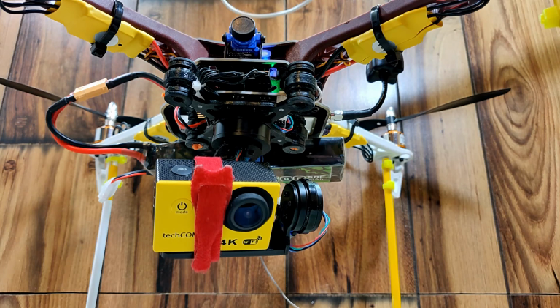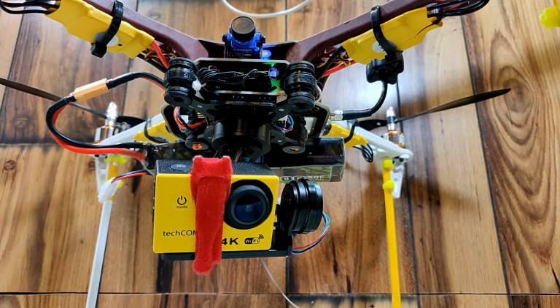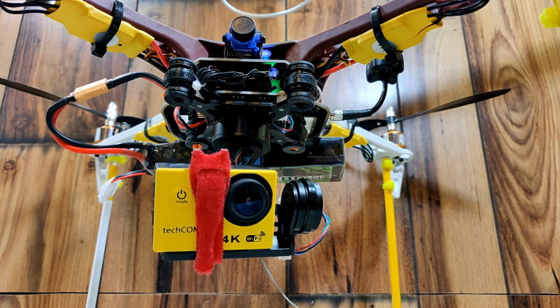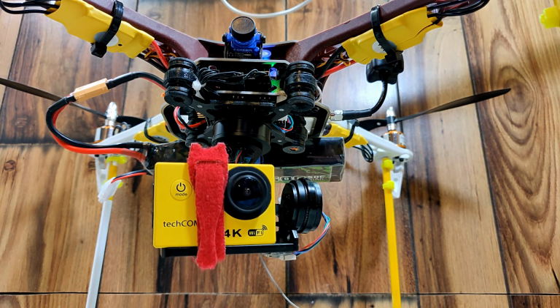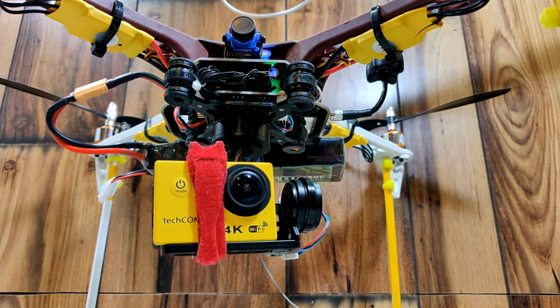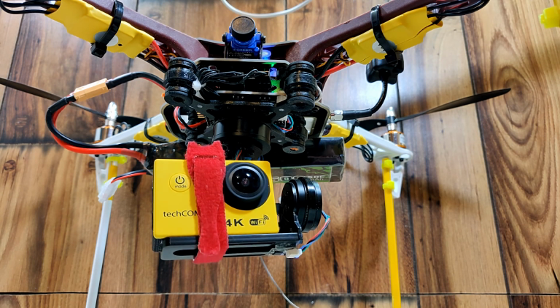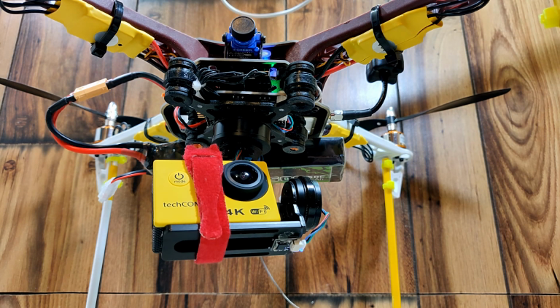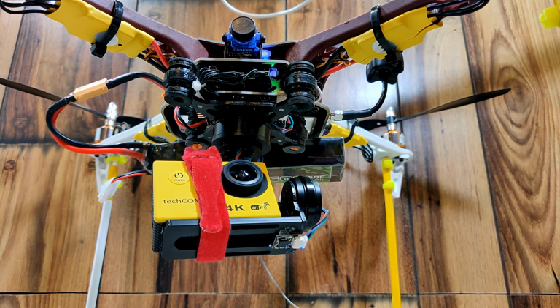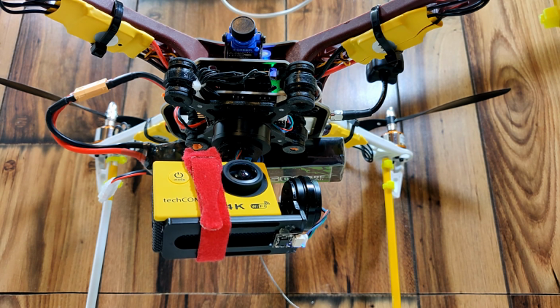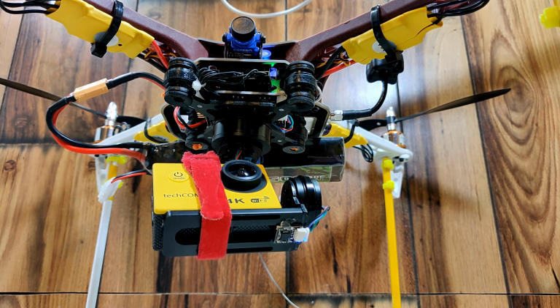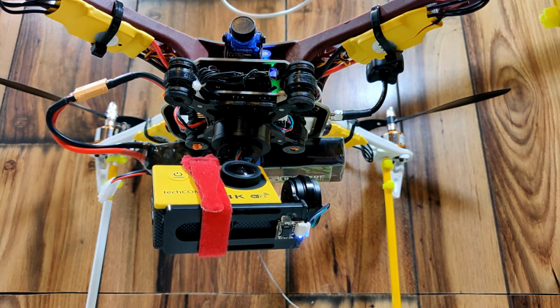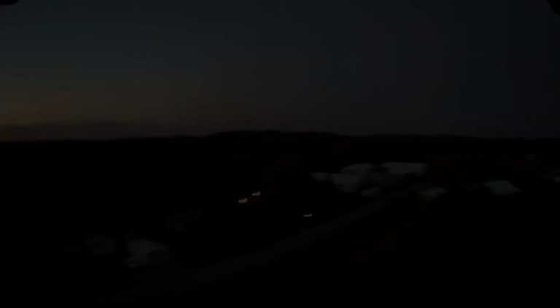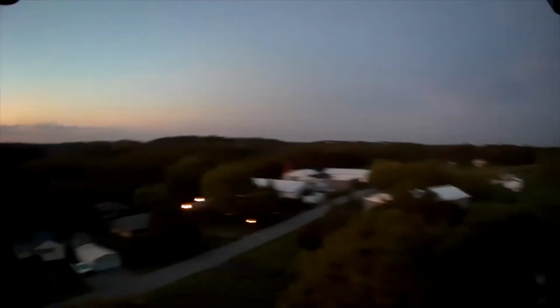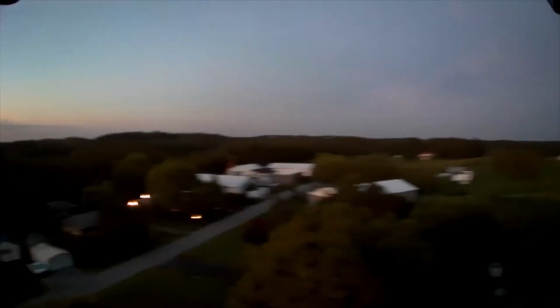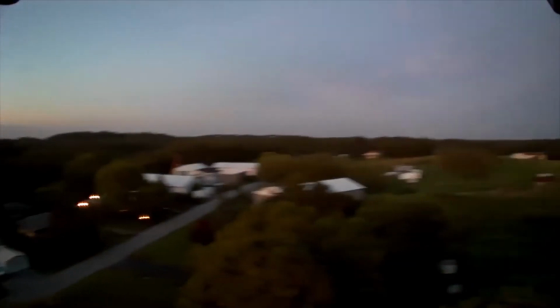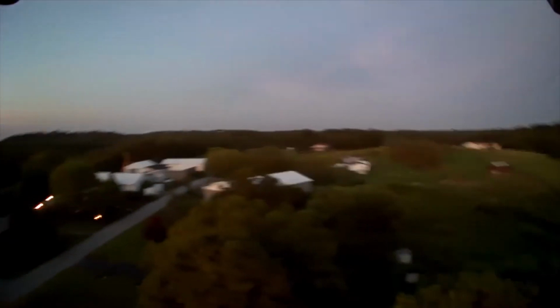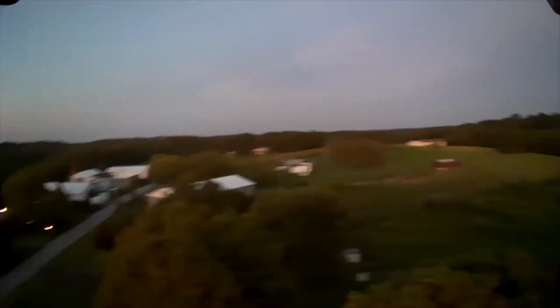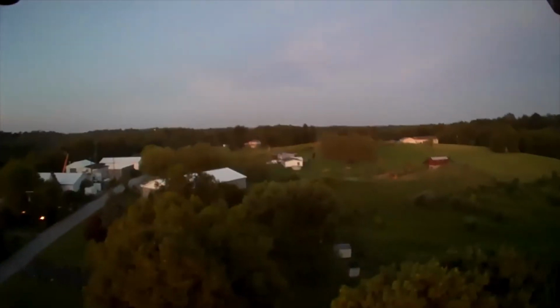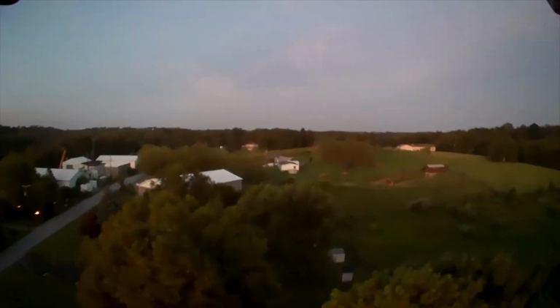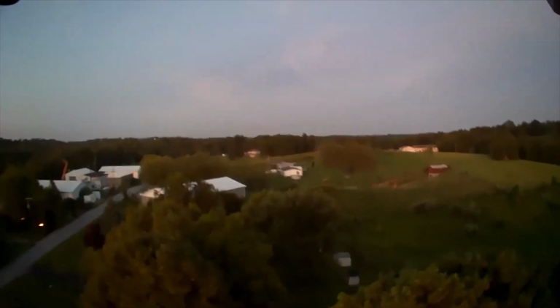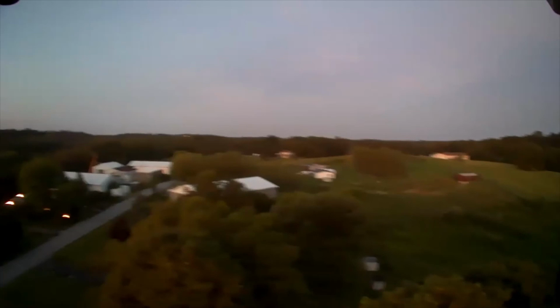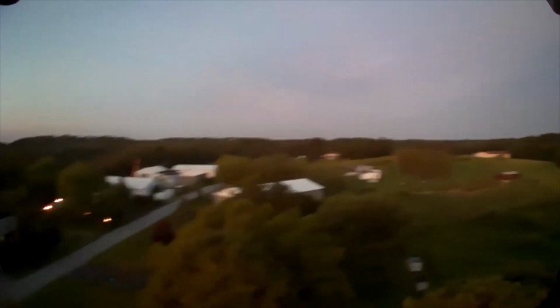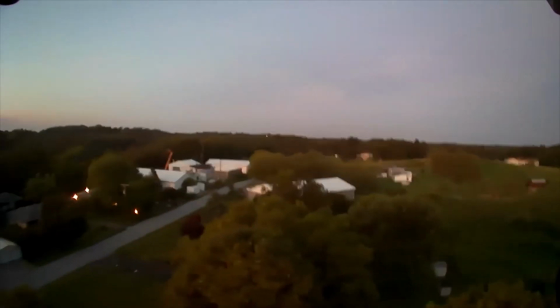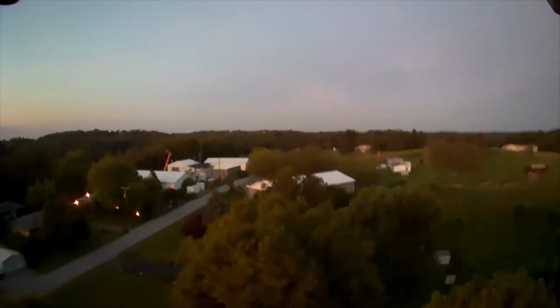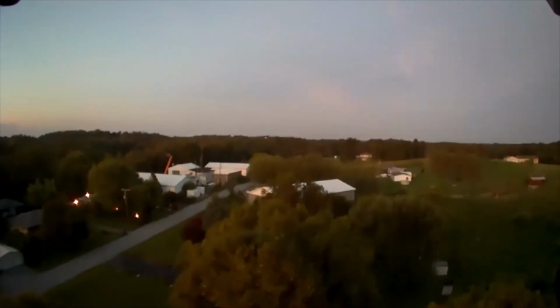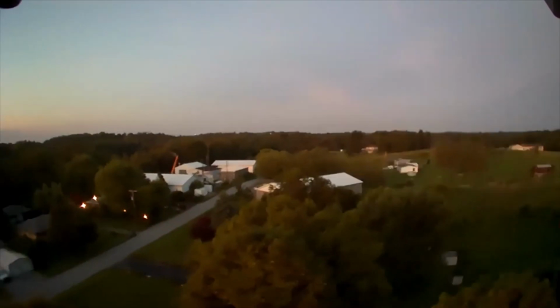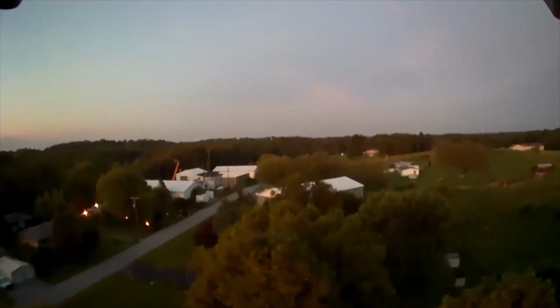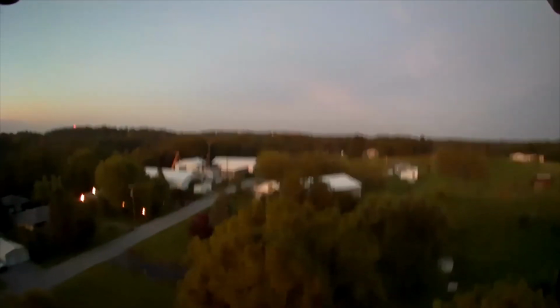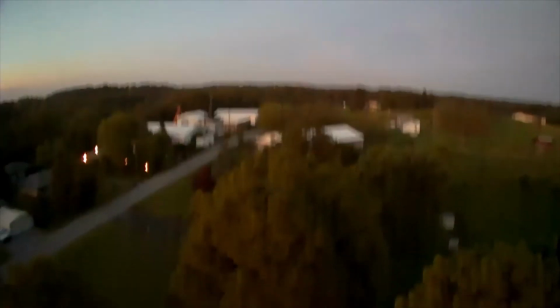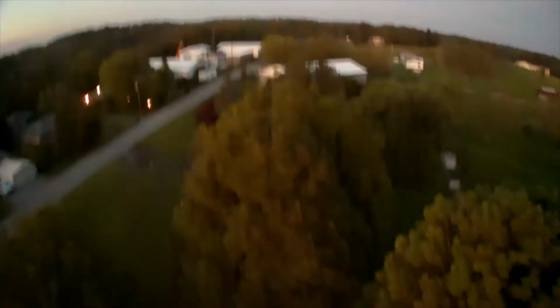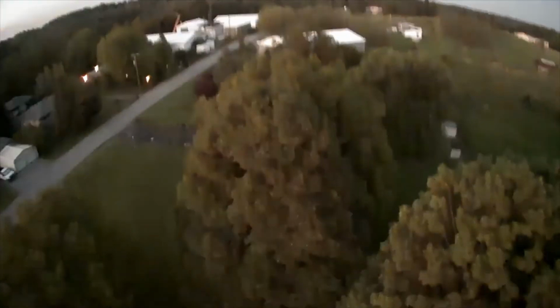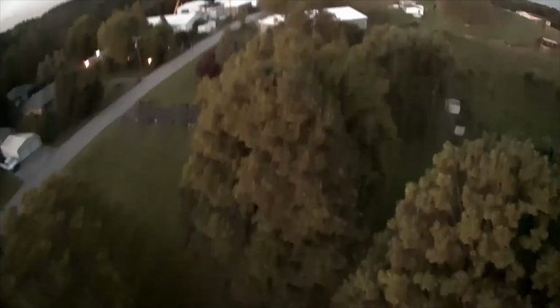Earlier in the series, I showed the yellow 4K camera and told you I didn't like it. I've since realized the main issue was the video bitrate. The low bitrate of 8 megabits per second on the yellow camera makes for a poor choice because it smears or breaks up any moving shots badly.